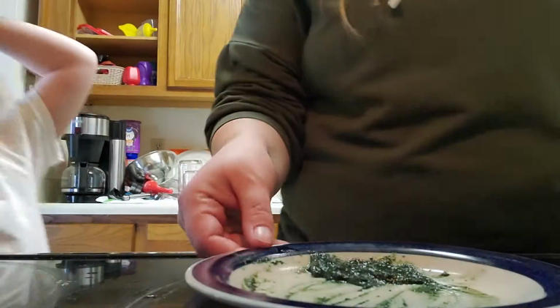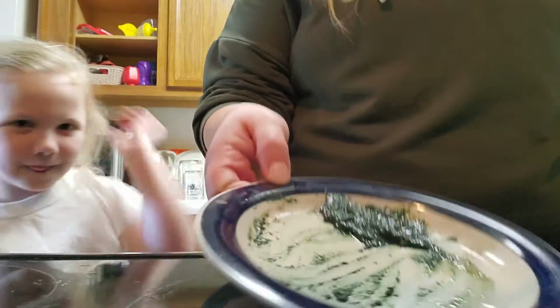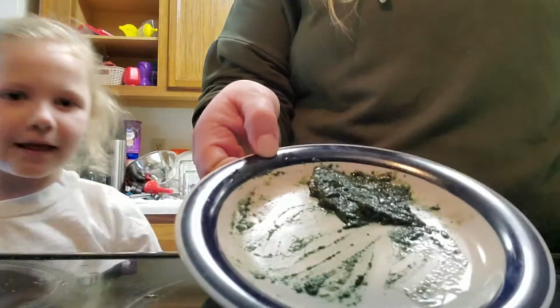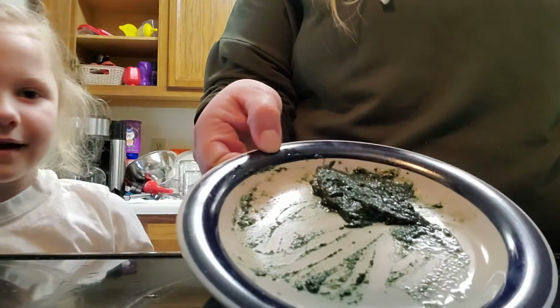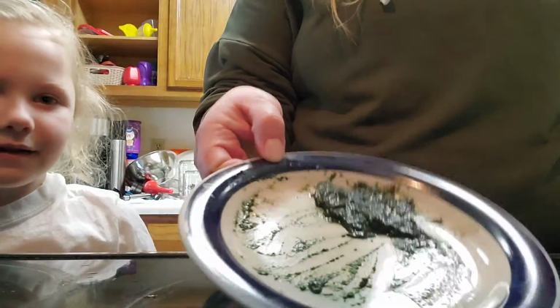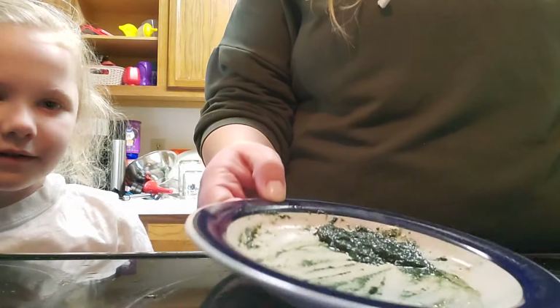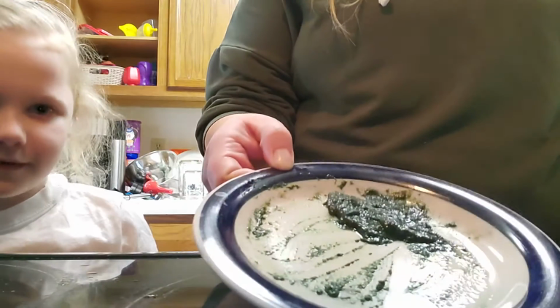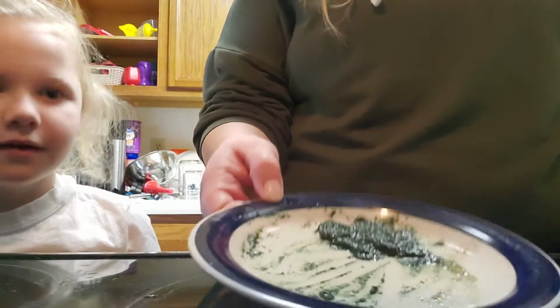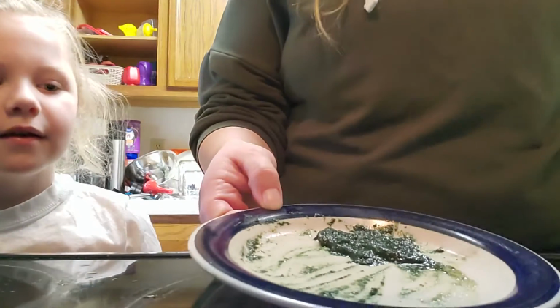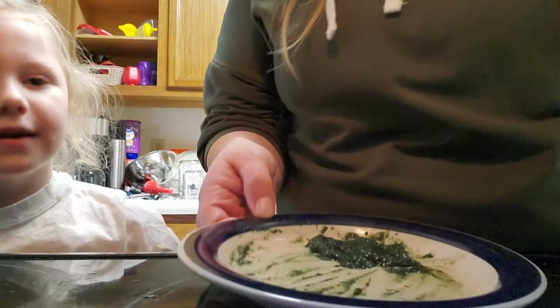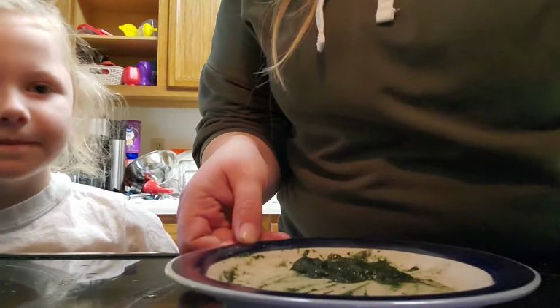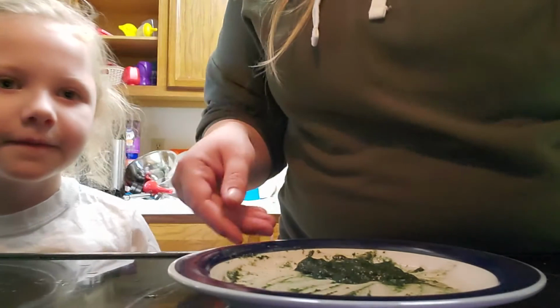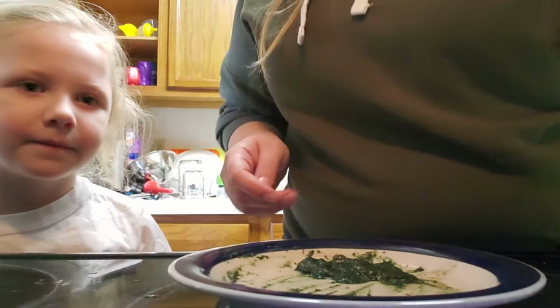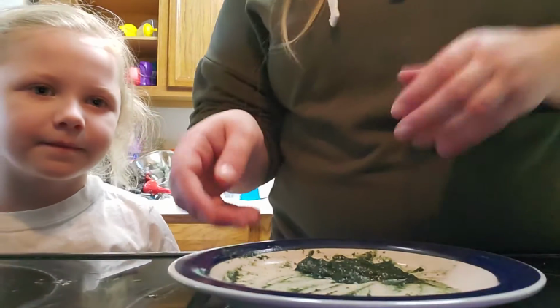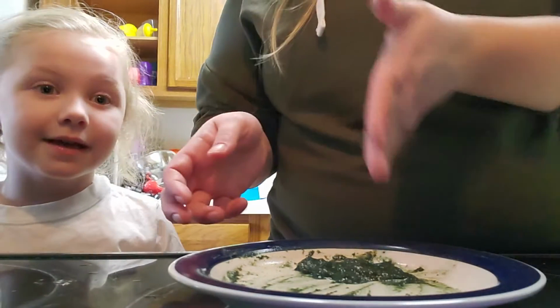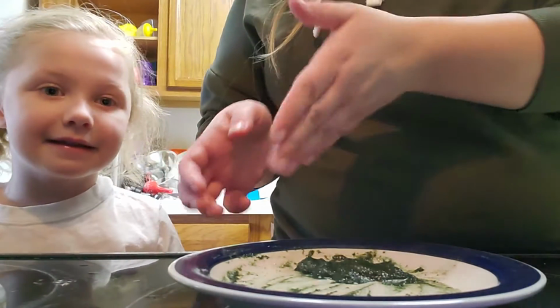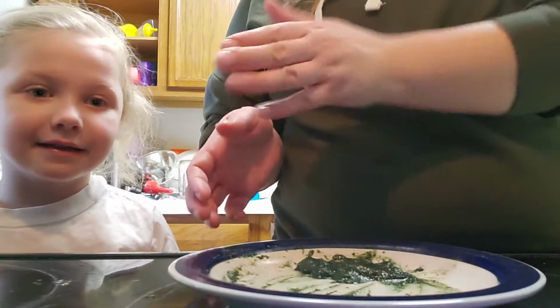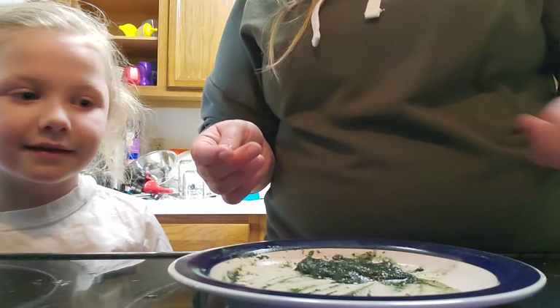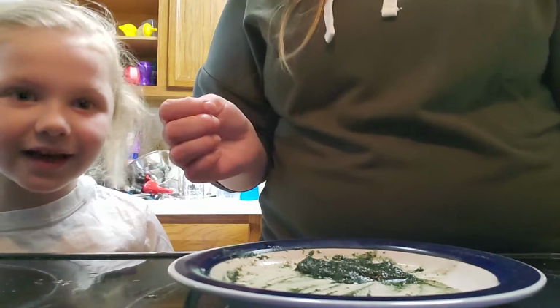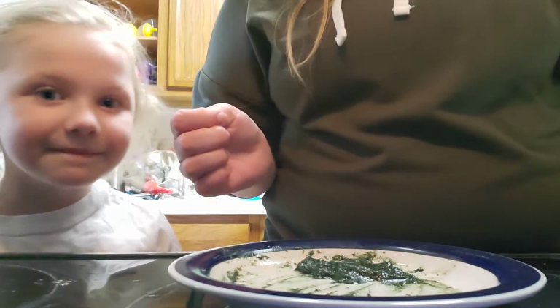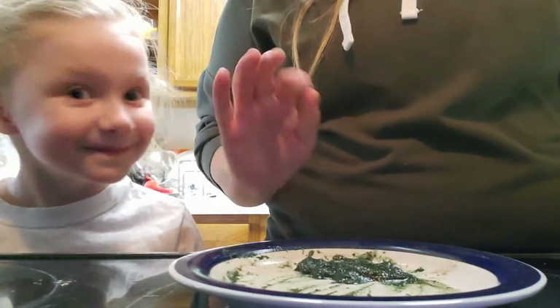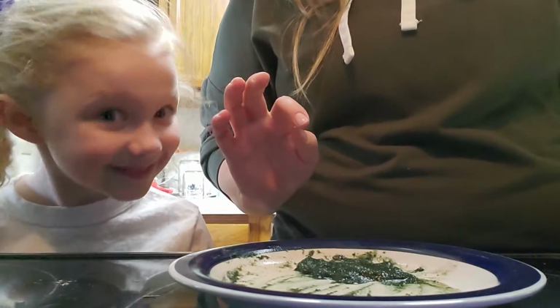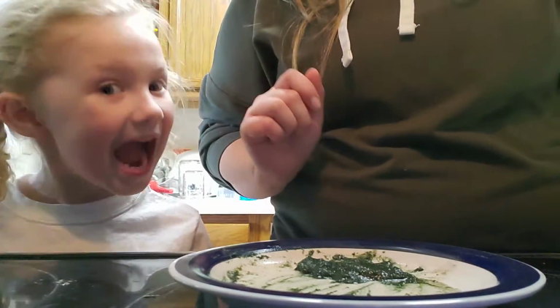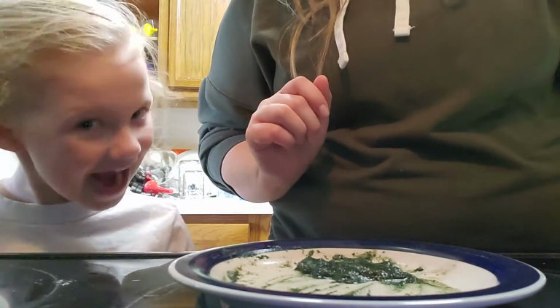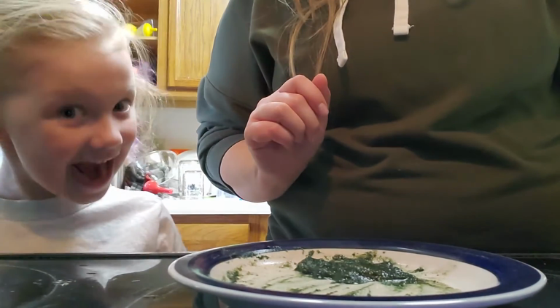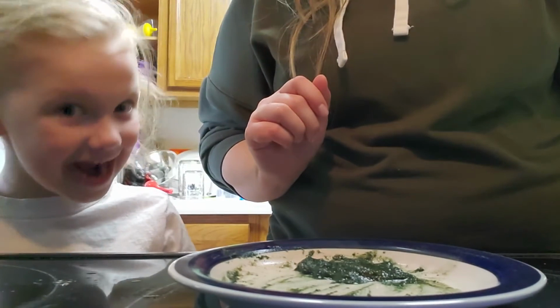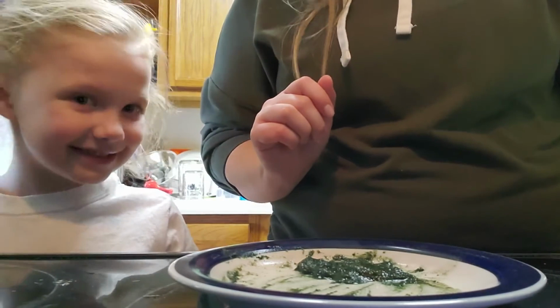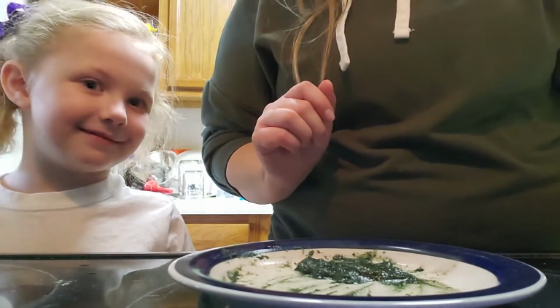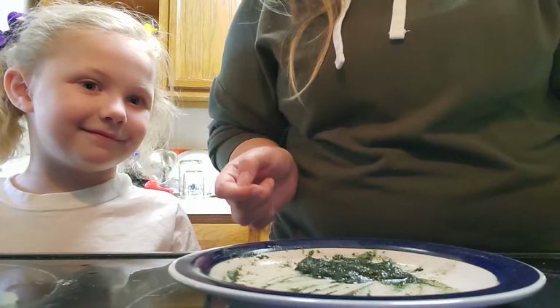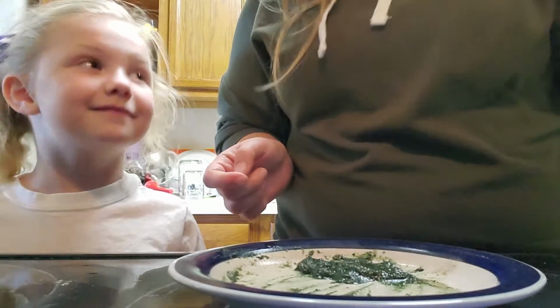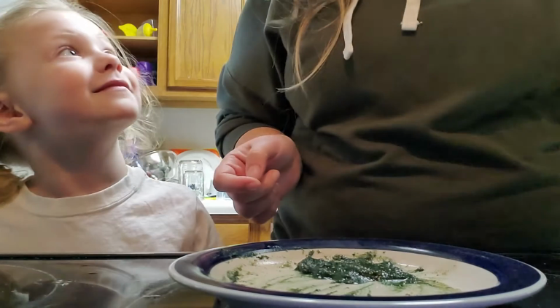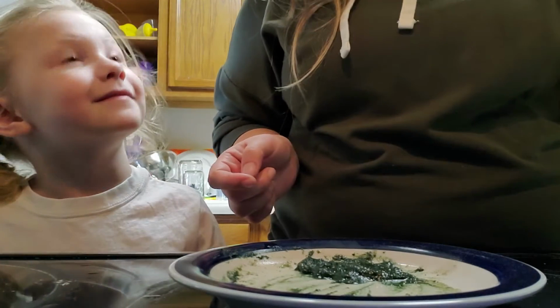So then it just looks like this and it's got to set for a little bit, so we're just going to put it in the fridge. After that, we just cut it into squares. It's good for a week. If we have extra, we put it in the freezer, and they kind of like that anyways.